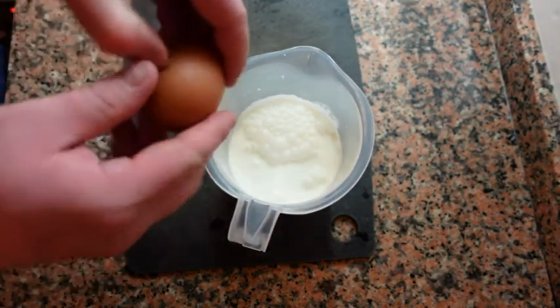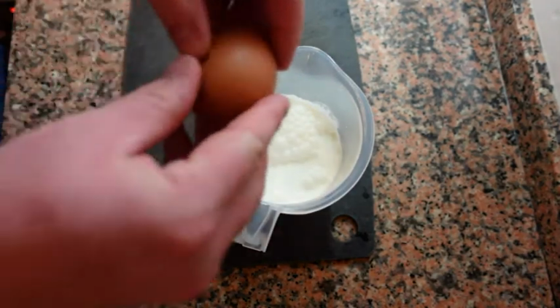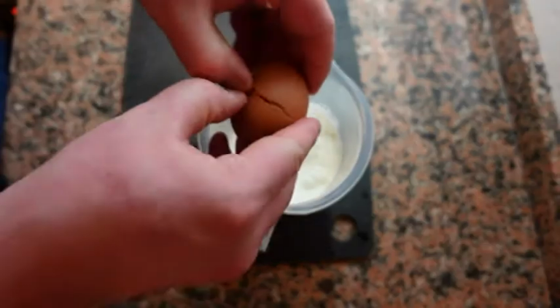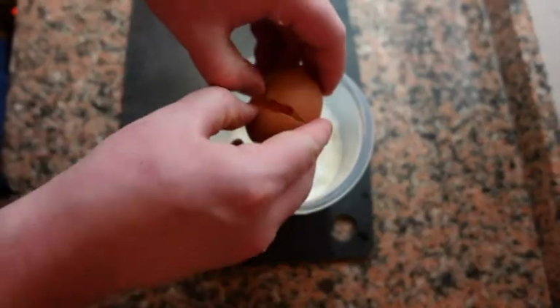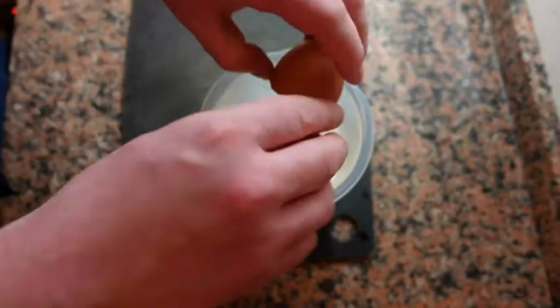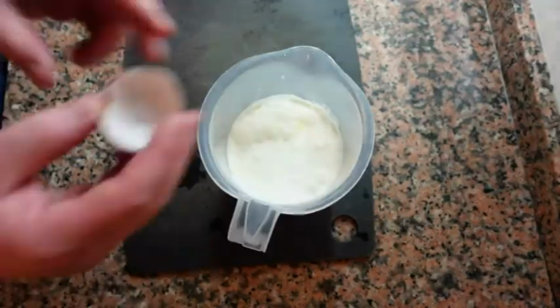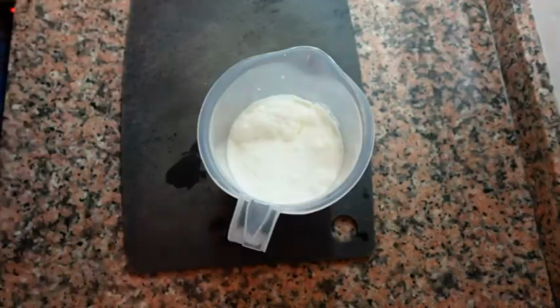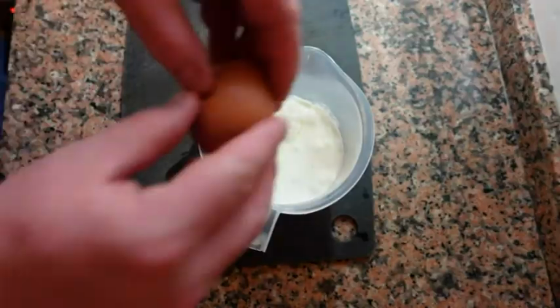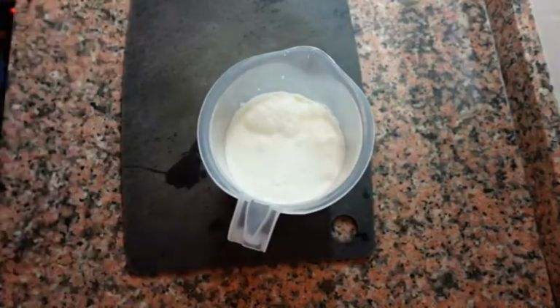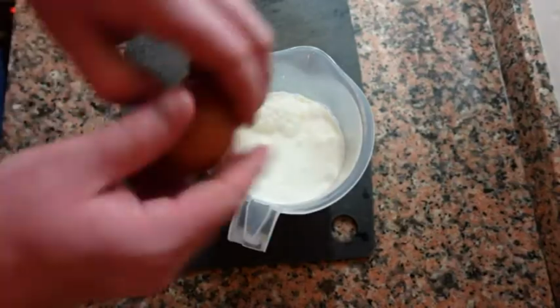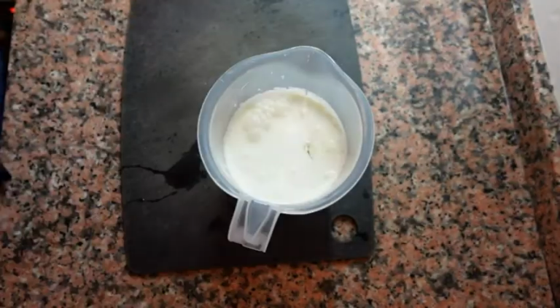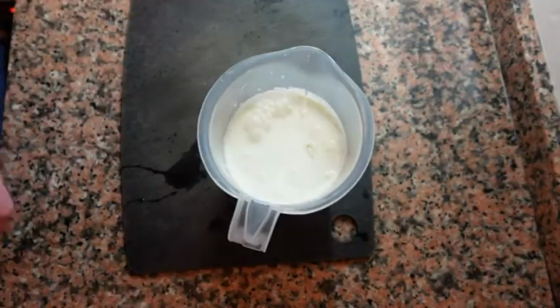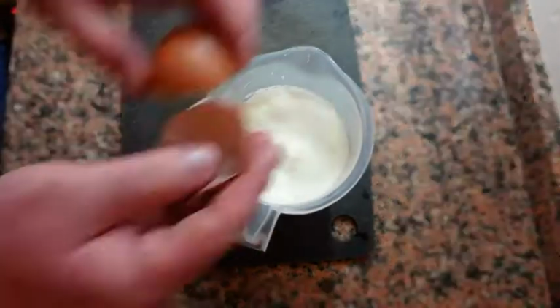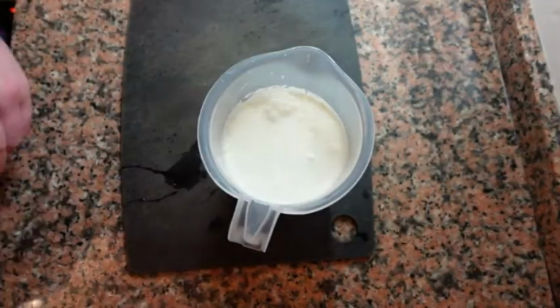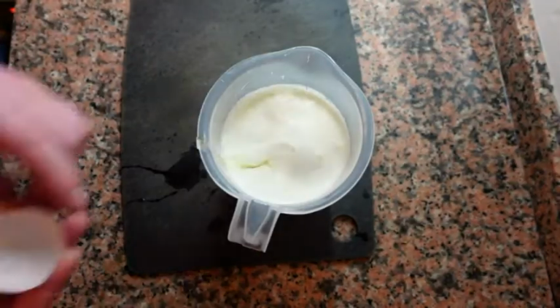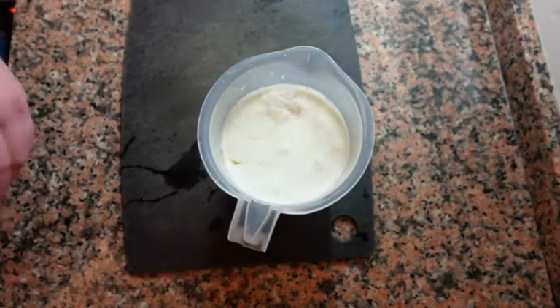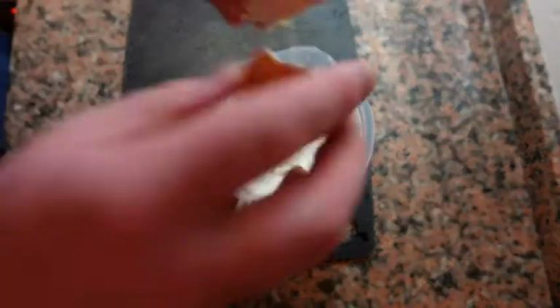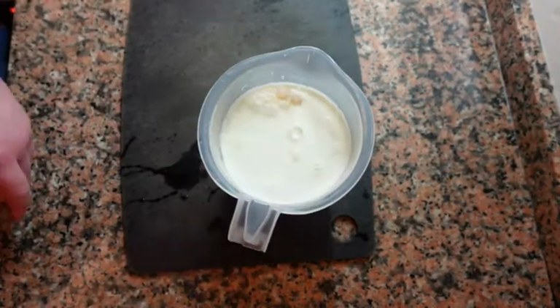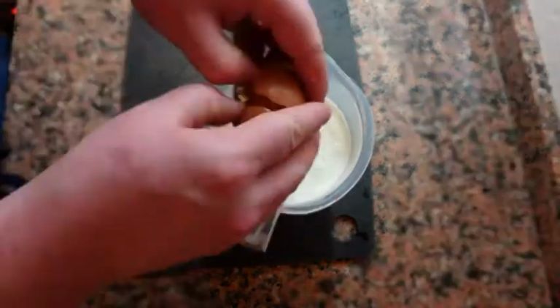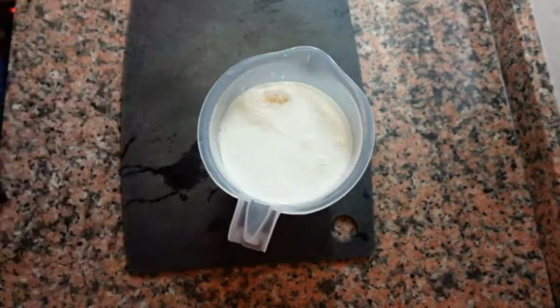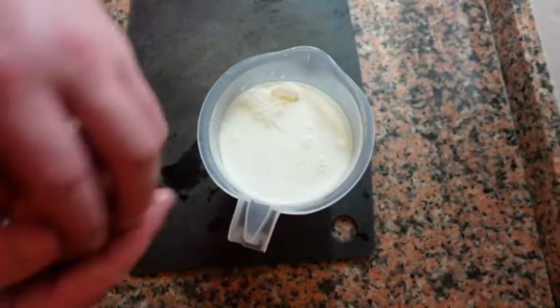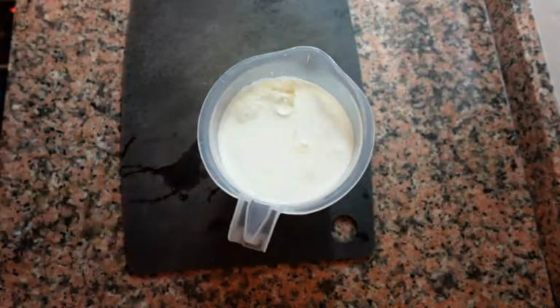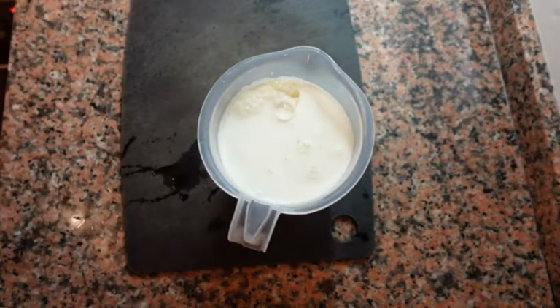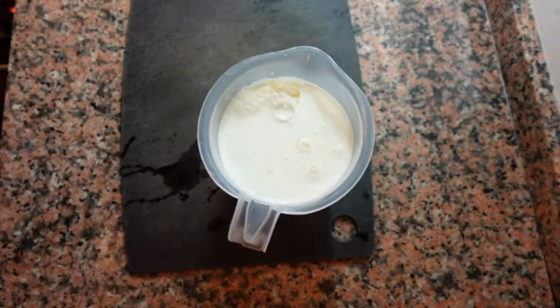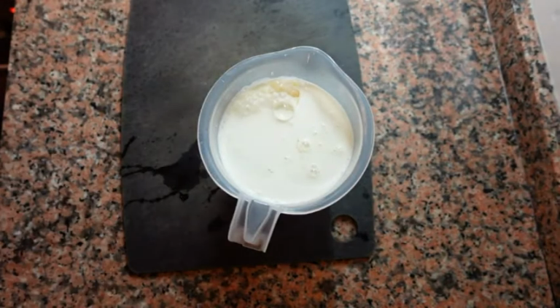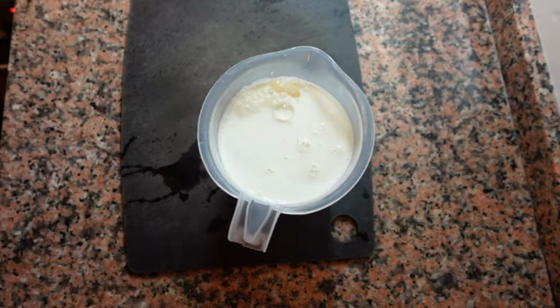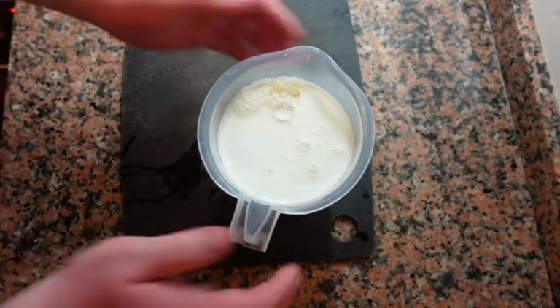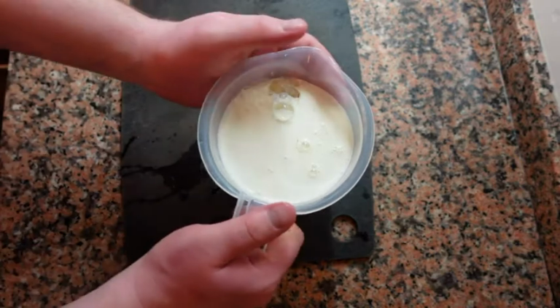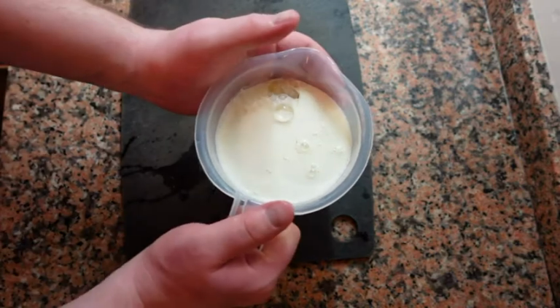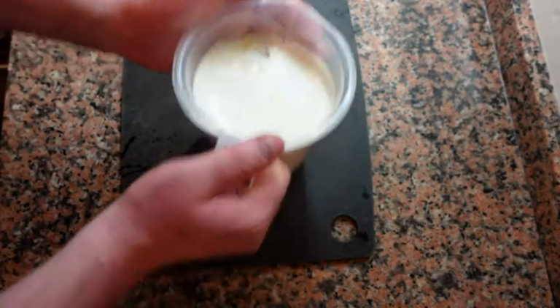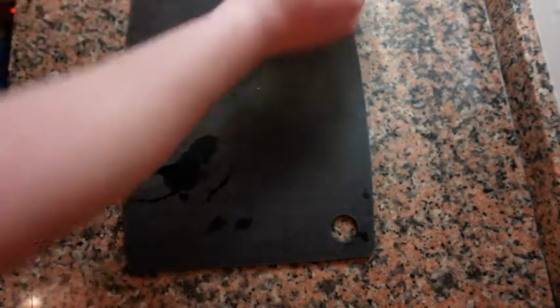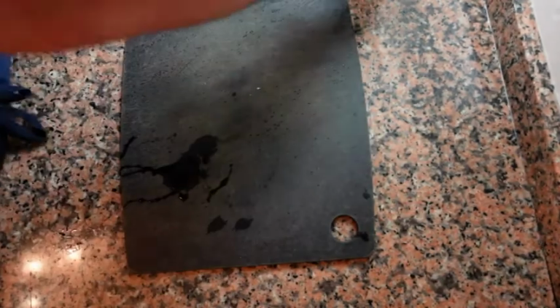I'm going to add eggs — put eight whole eggs in the mixture. Around this time we want to preheat our oven at 250 Fahrenheit or 120 Celsius.